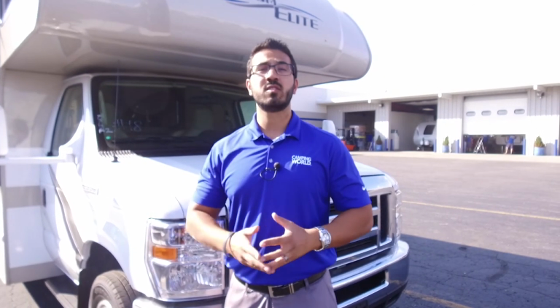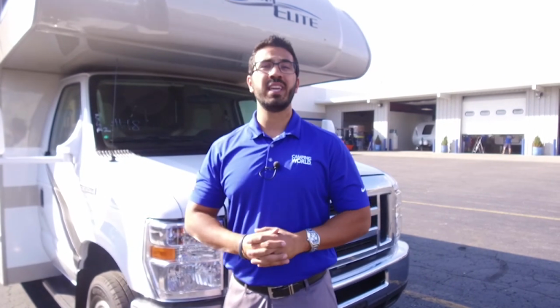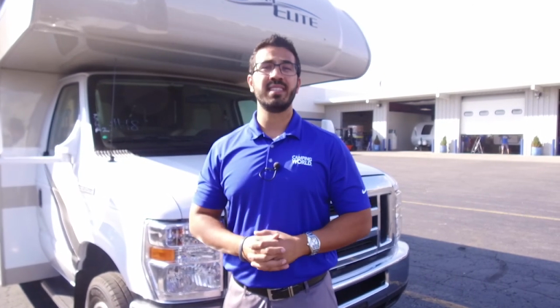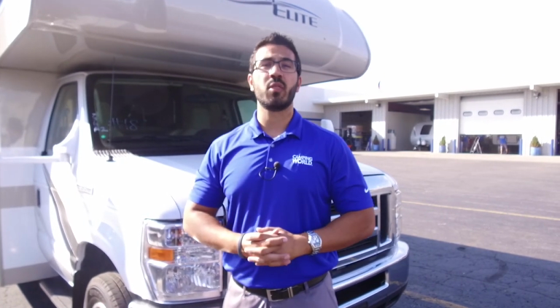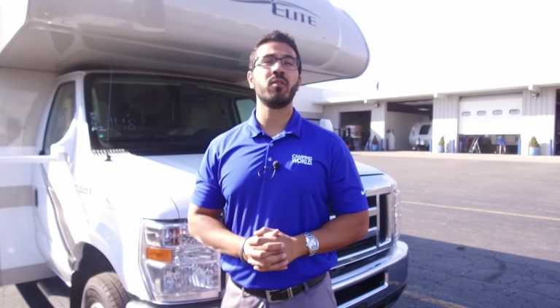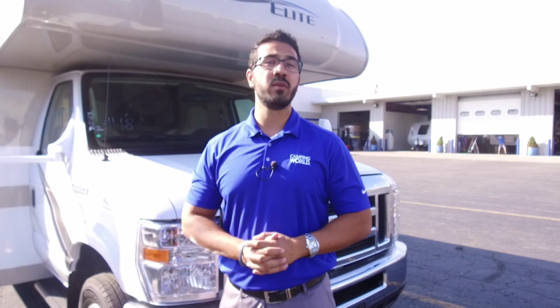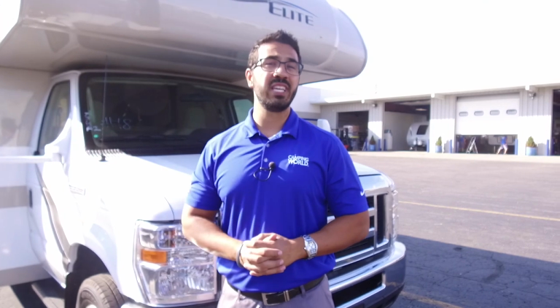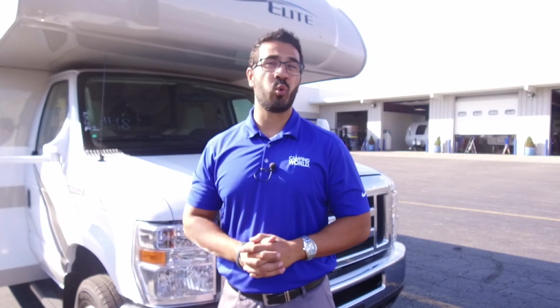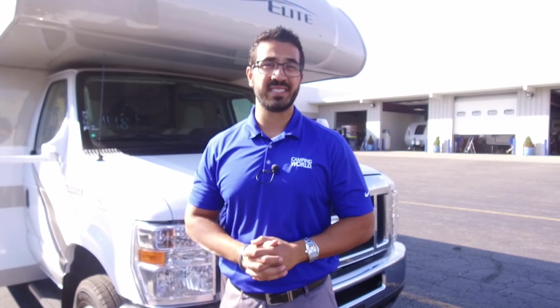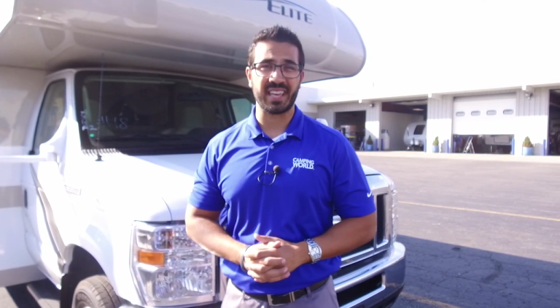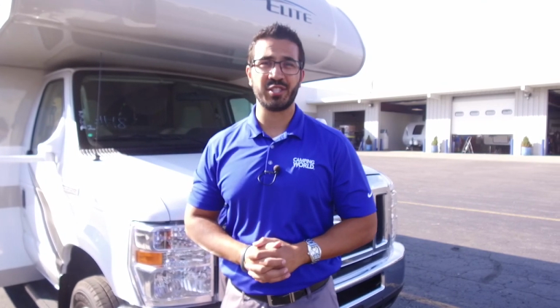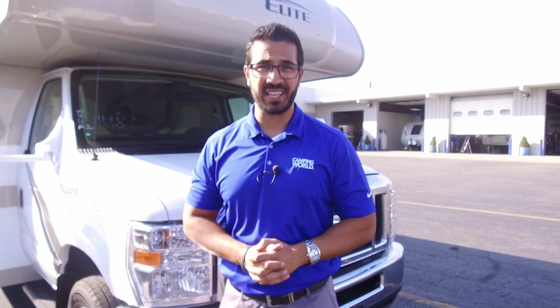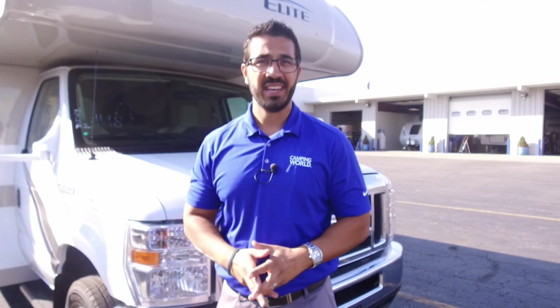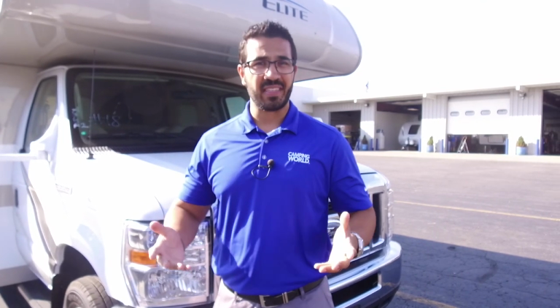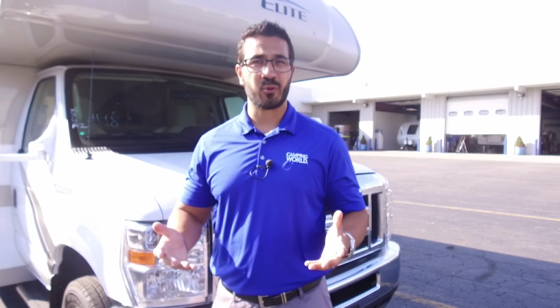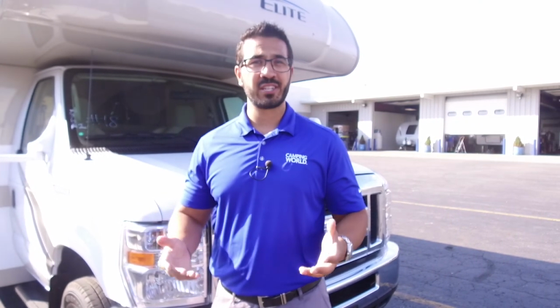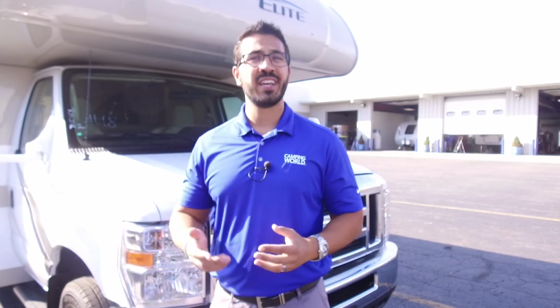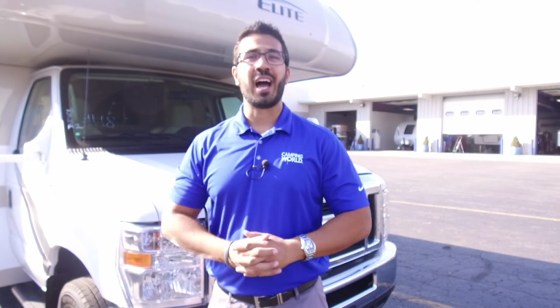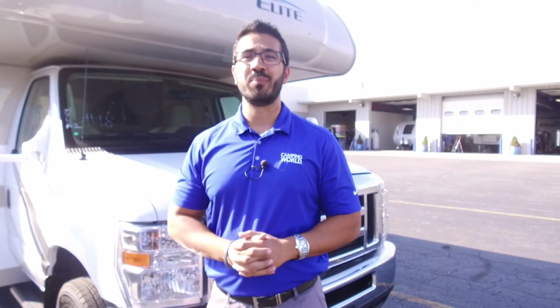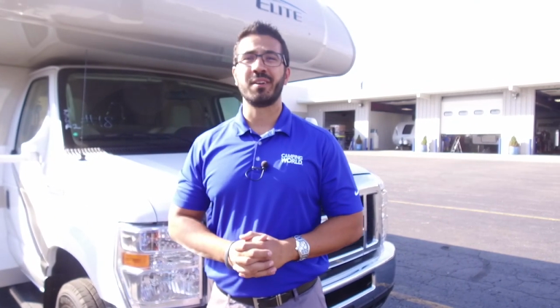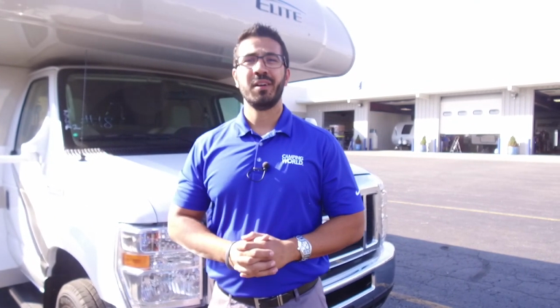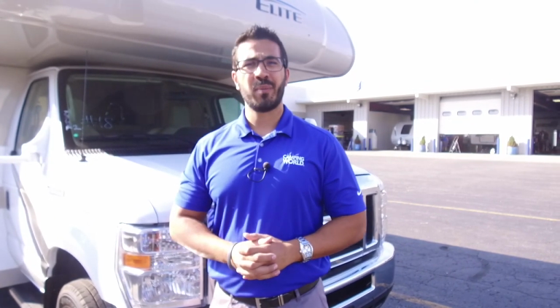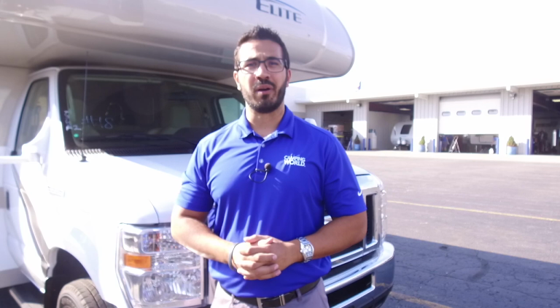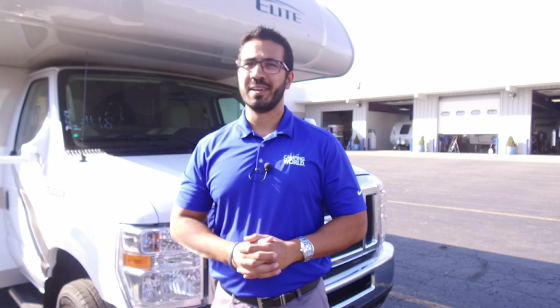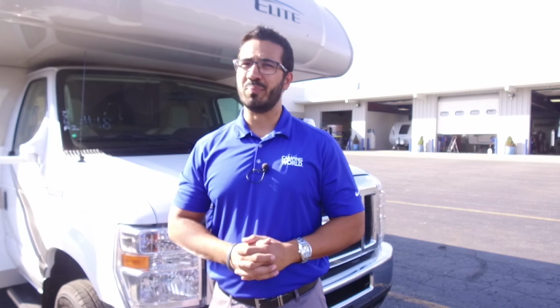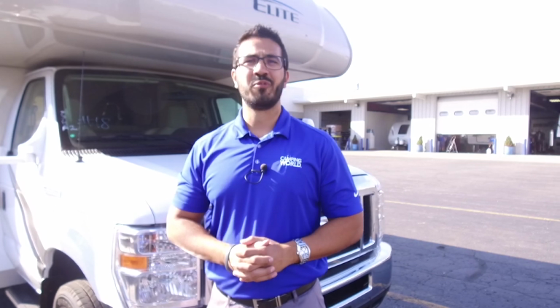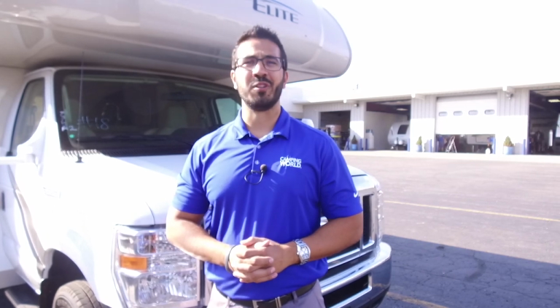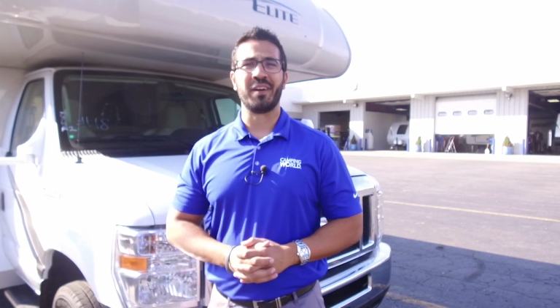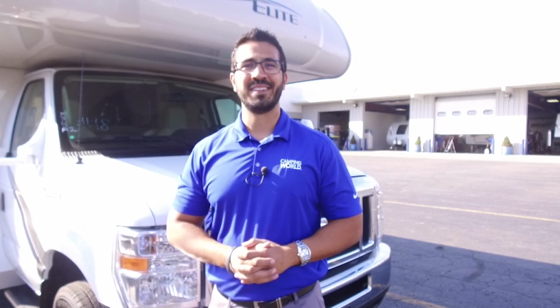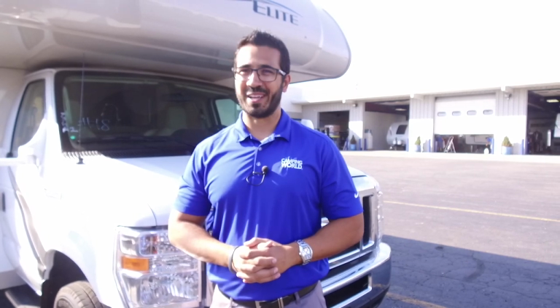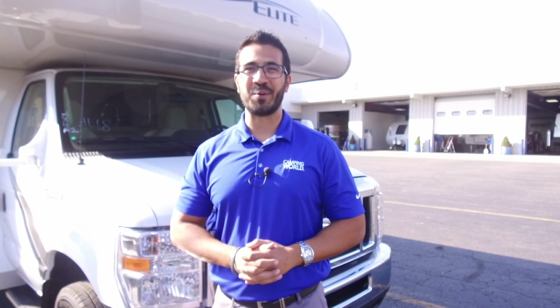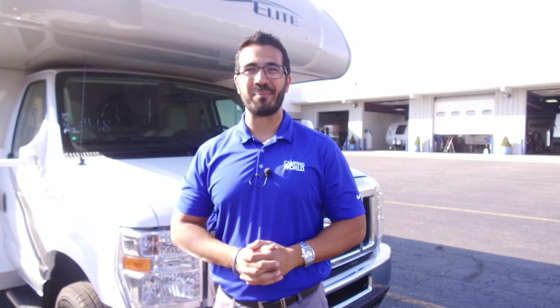That wraps it up. This is the 2018 Thor Freedom Elite 26HE. Thanks for watching — I'm Ian Baker, and remember, it's a beautiful world out there, so let's go camping!